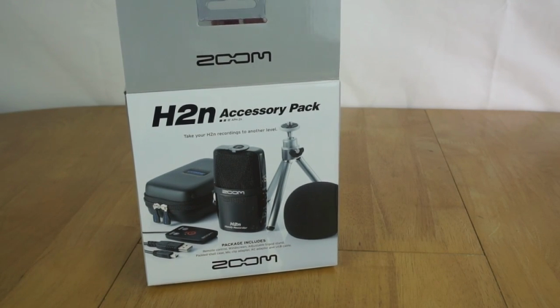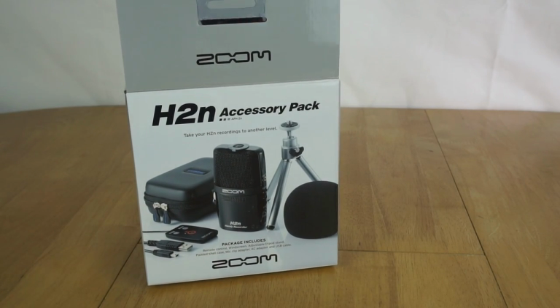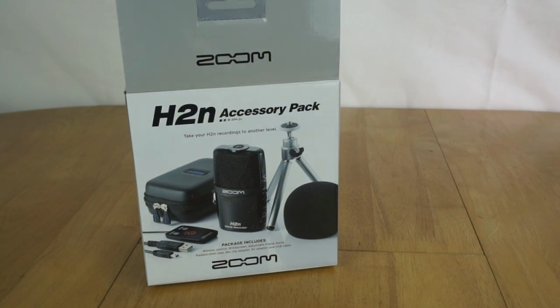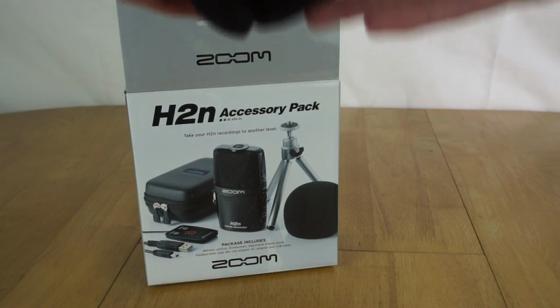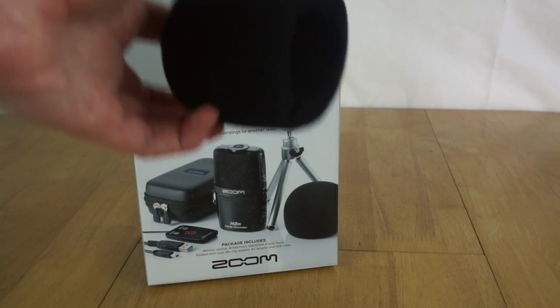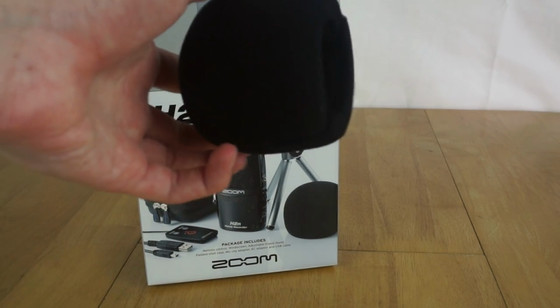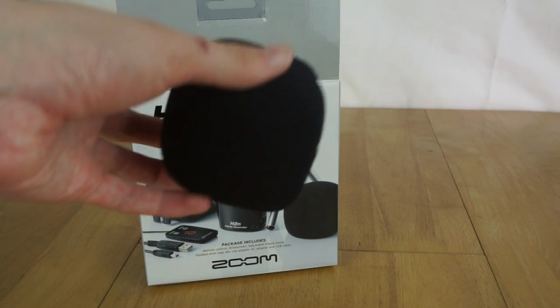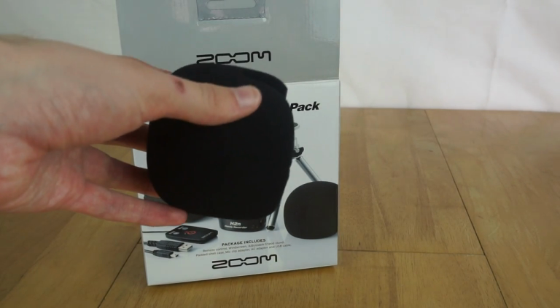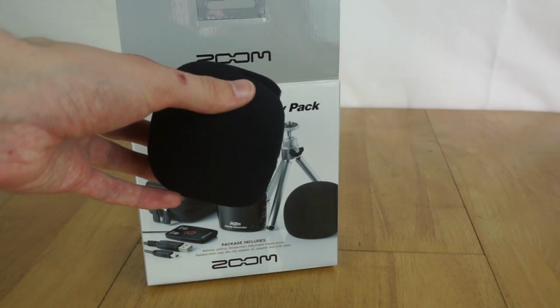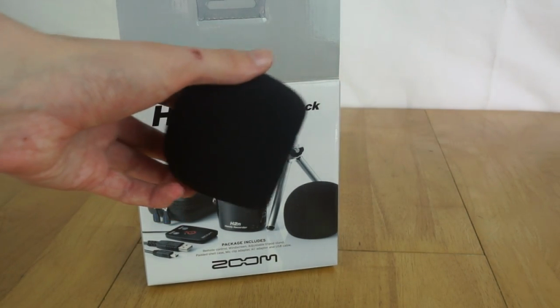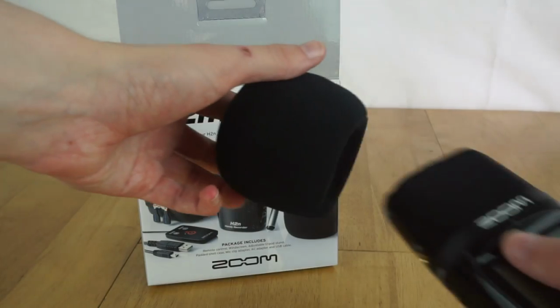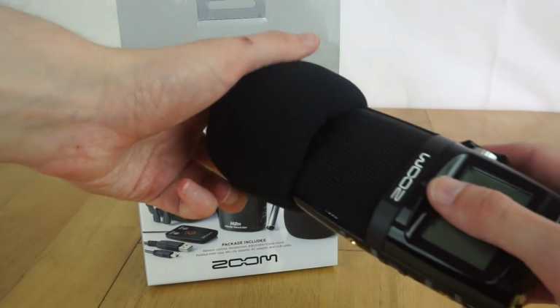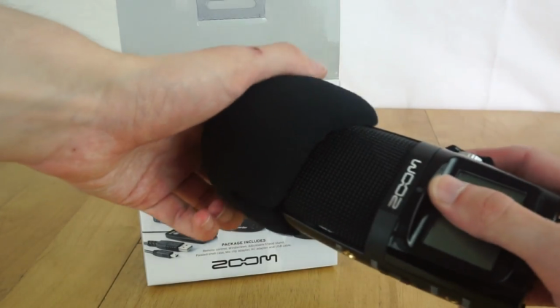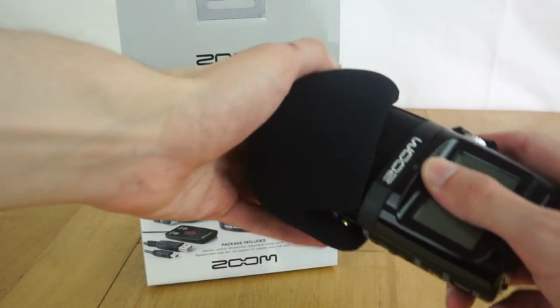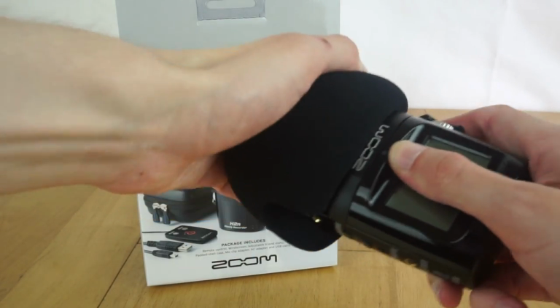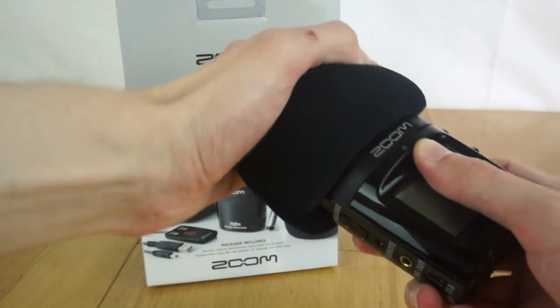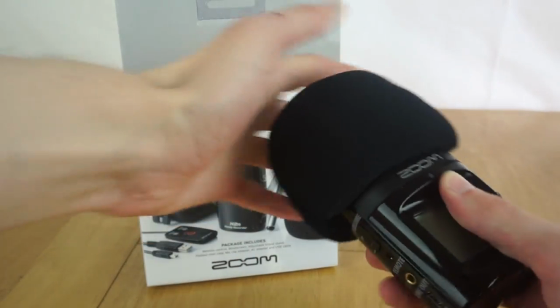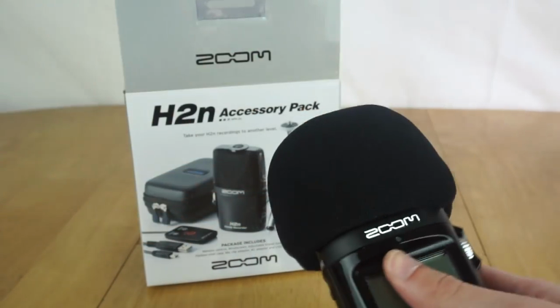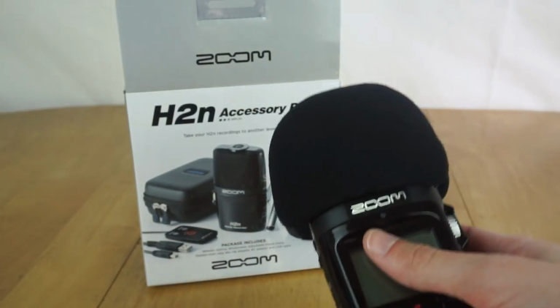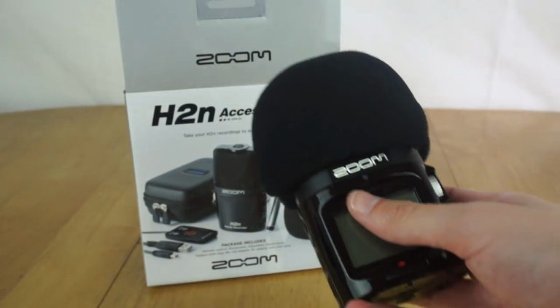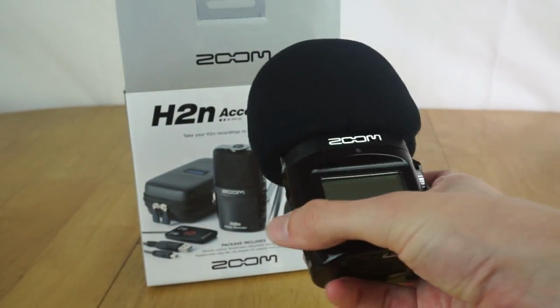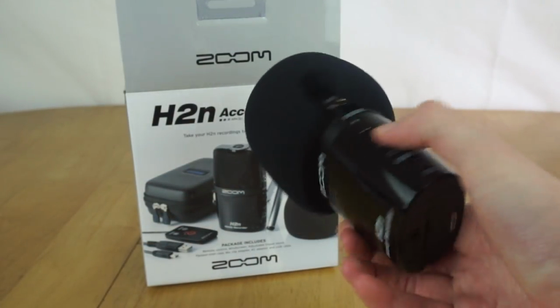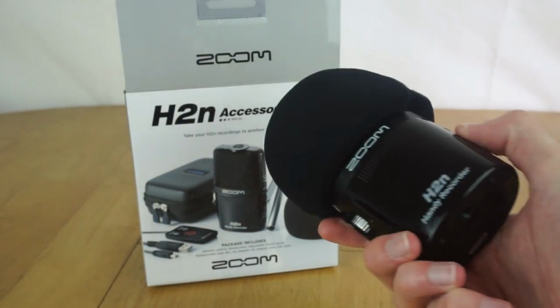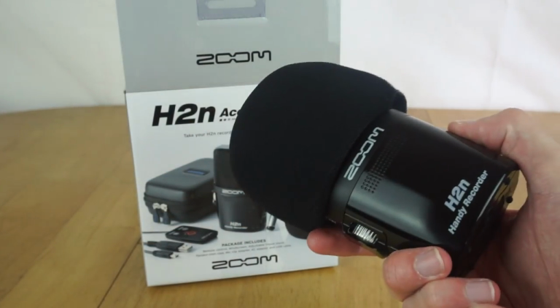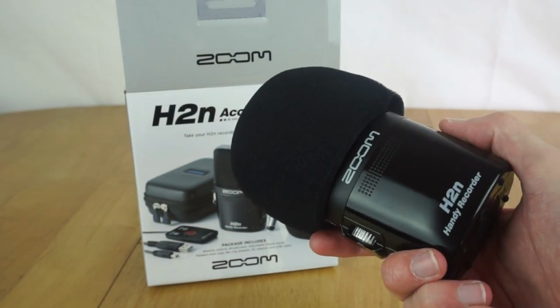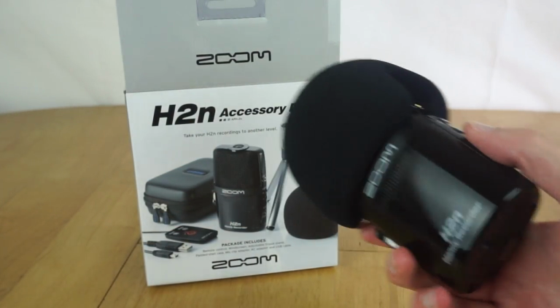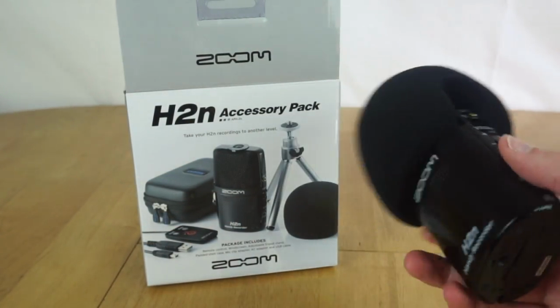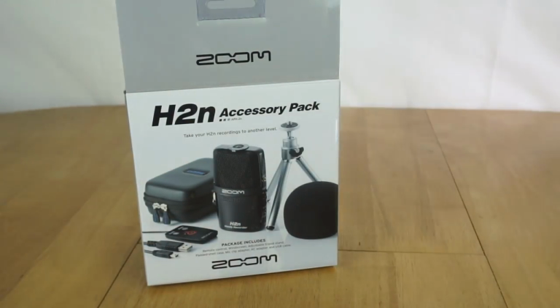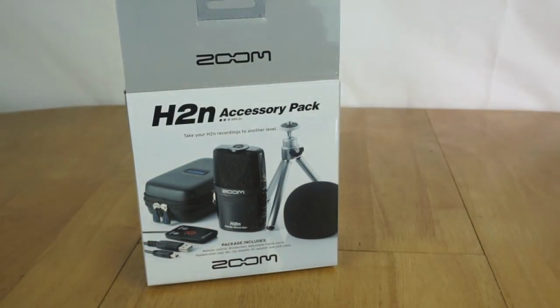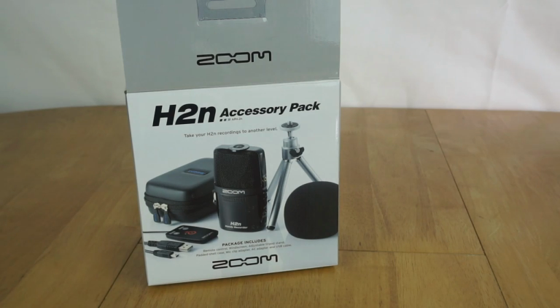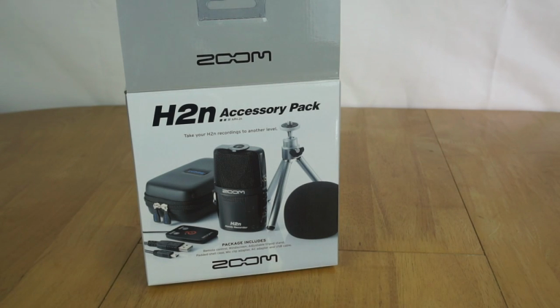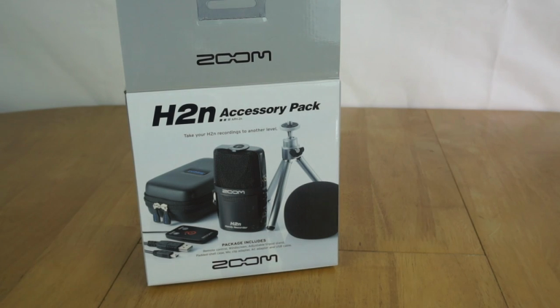The next thing you get is the windshield that goes over the top of the recorder. You can use this if you're out in wind or potentially just talking closely to the microphone and don't want to get any pops. It fits over the top quite neatly.